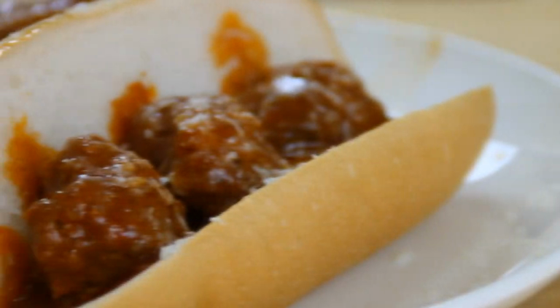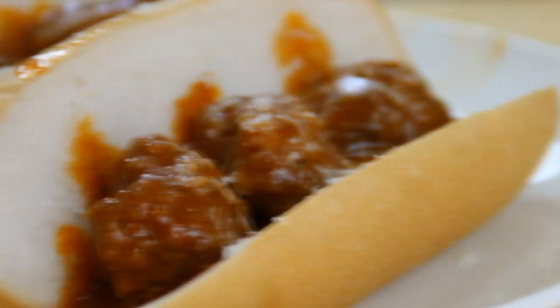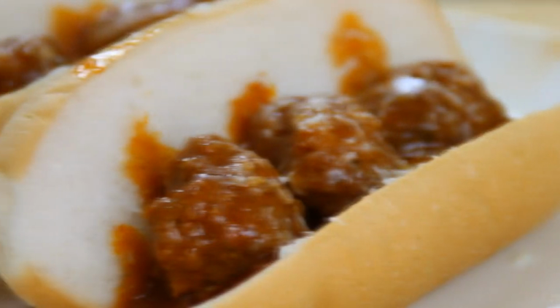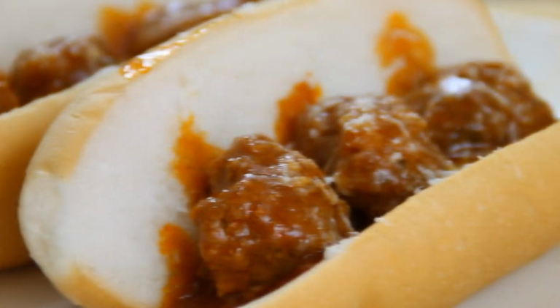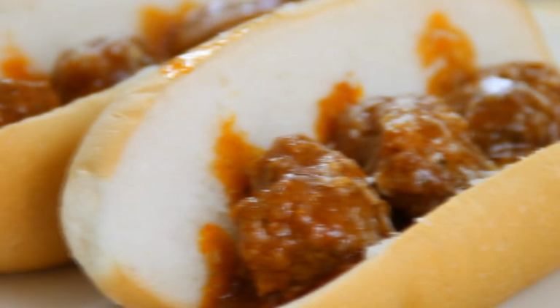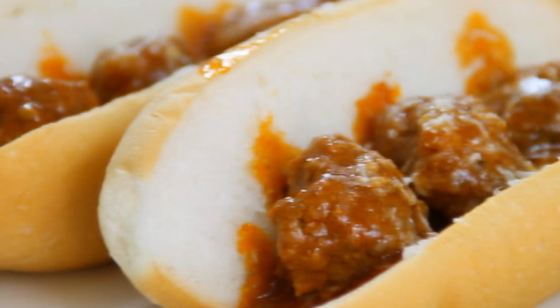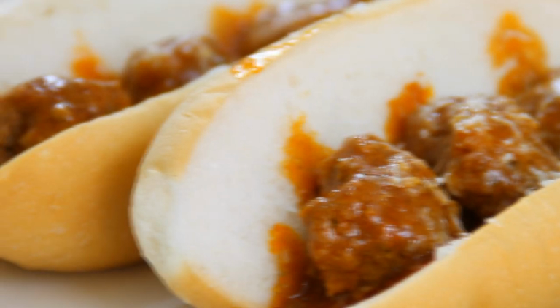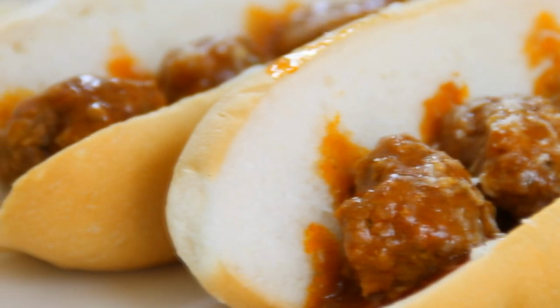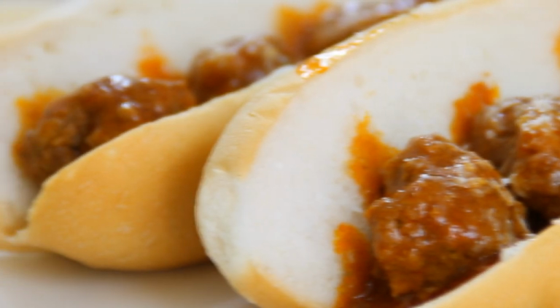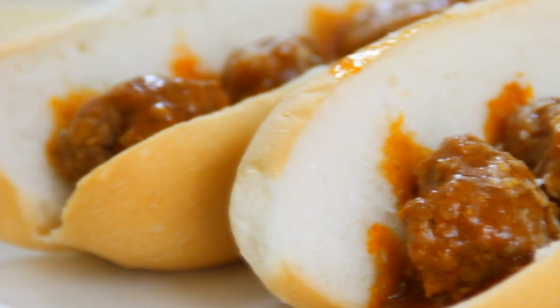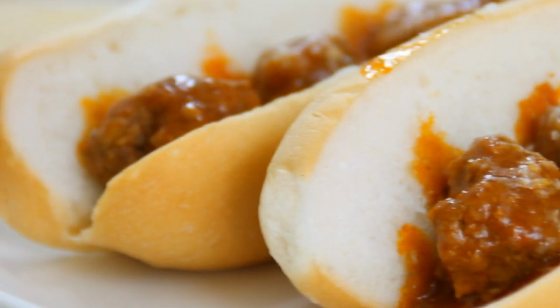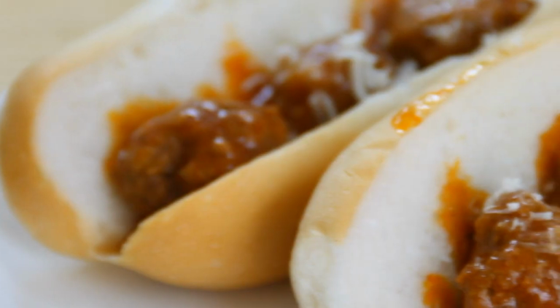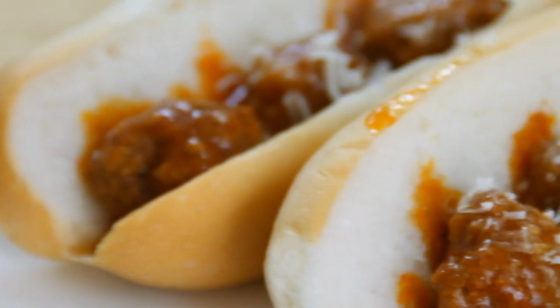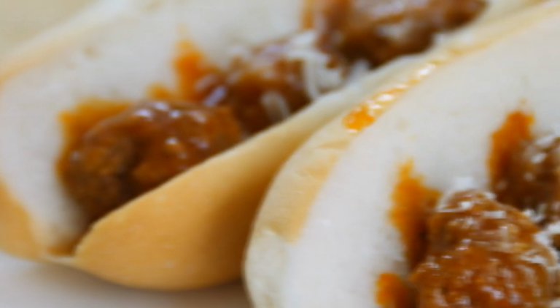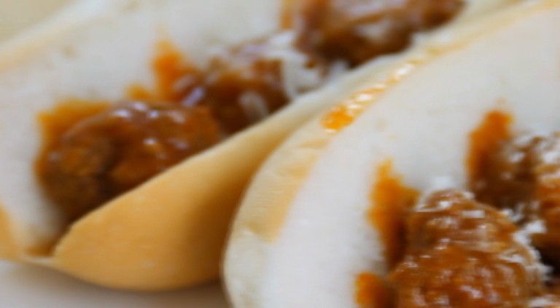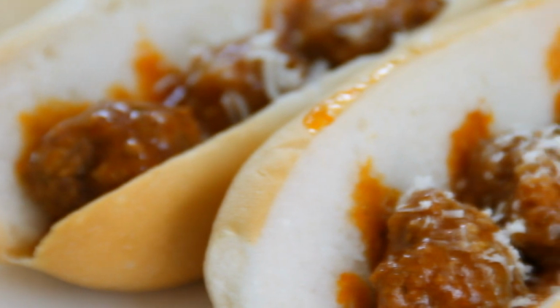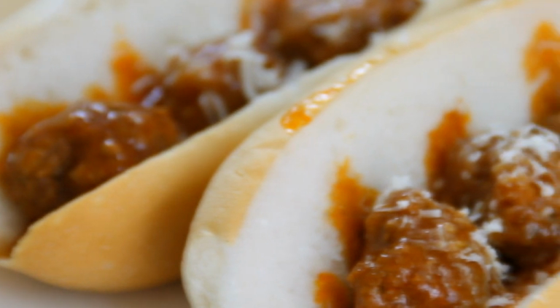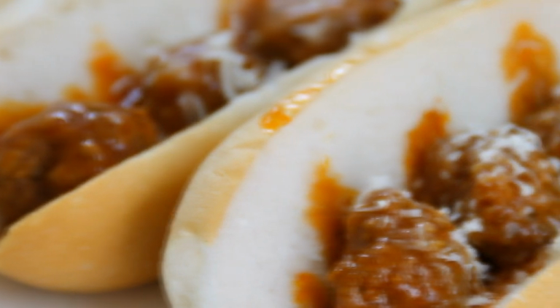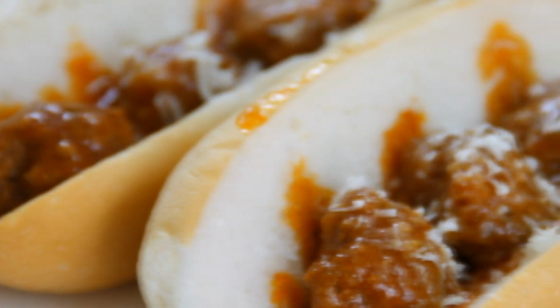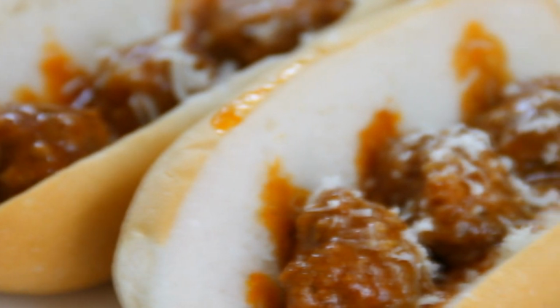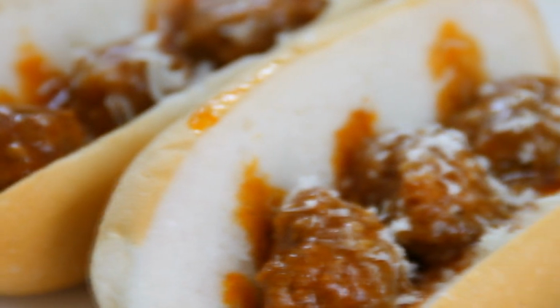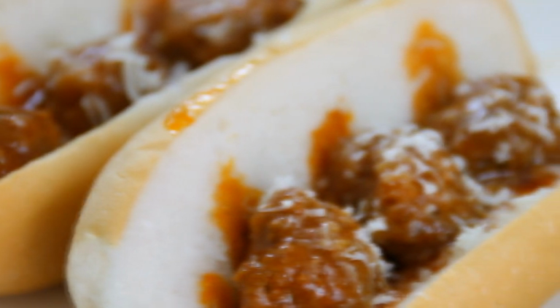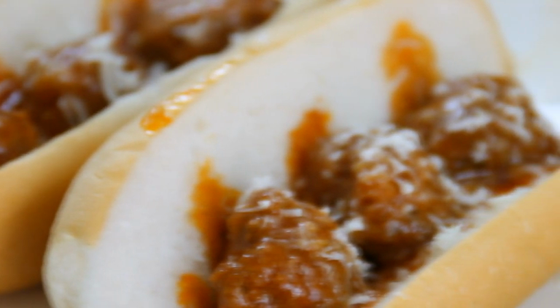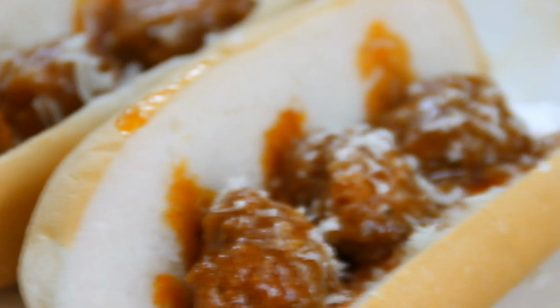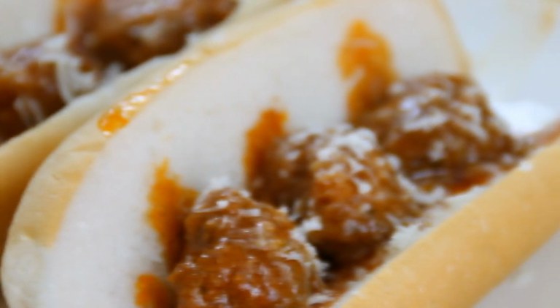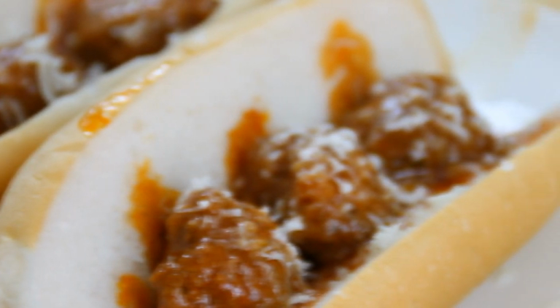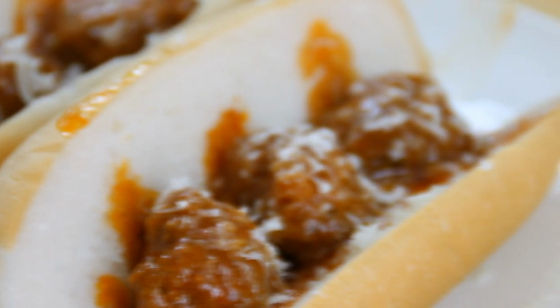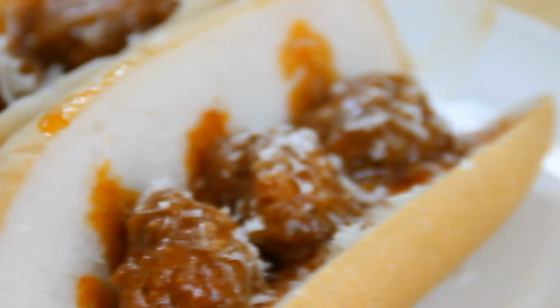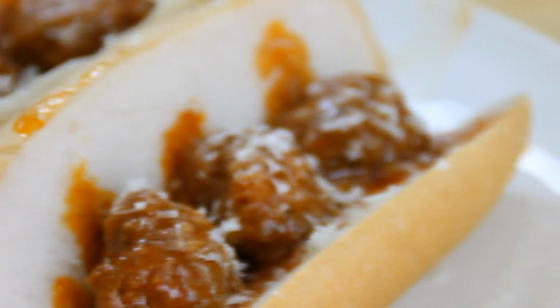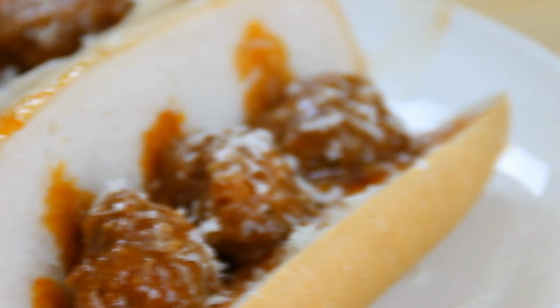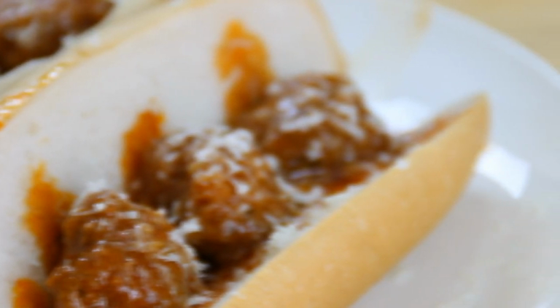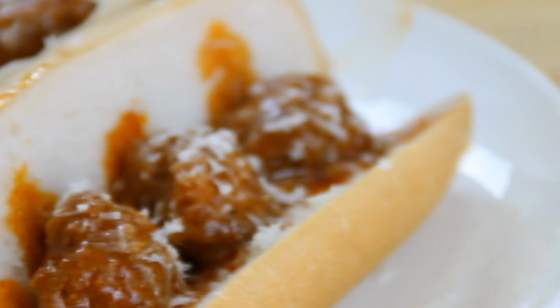Add some grated mozzarella, or of course you can use your favorite cheese, and we have a meatball sub. You really don't have to make meatball subs — I'm gonna encourage you guys to be creative with these meatballs as possible.